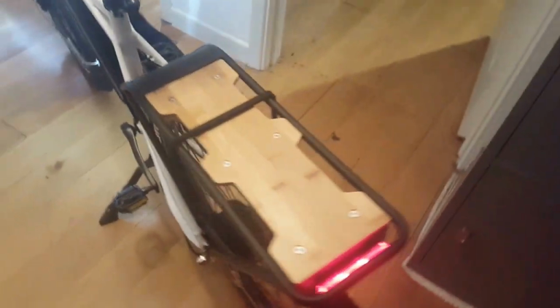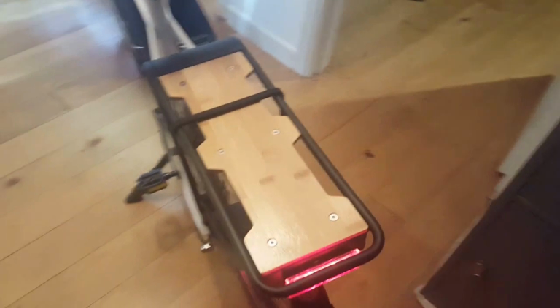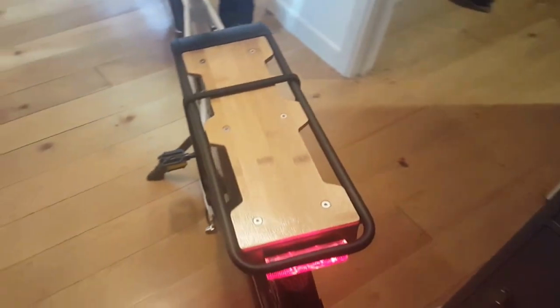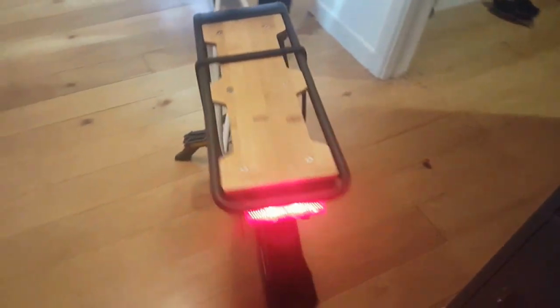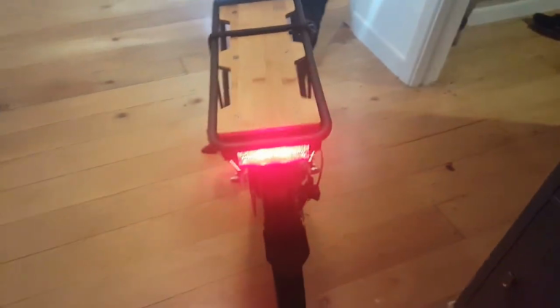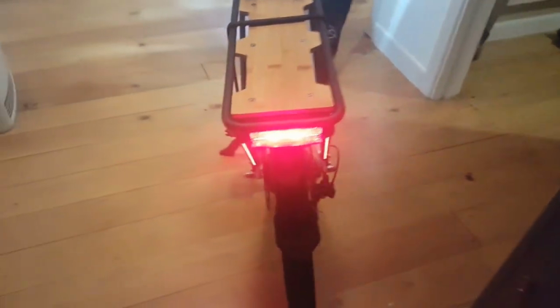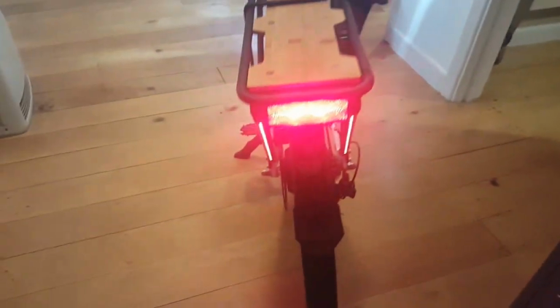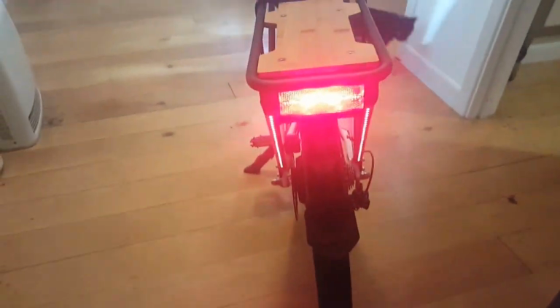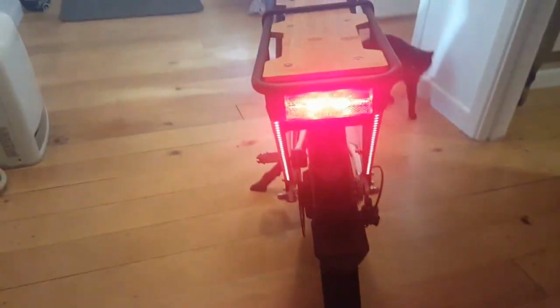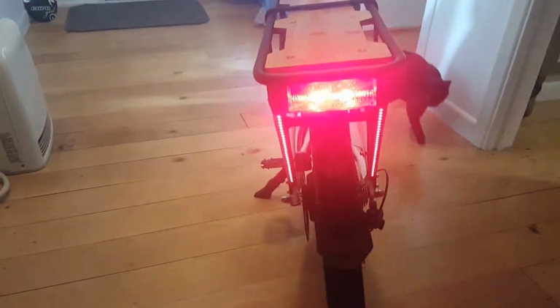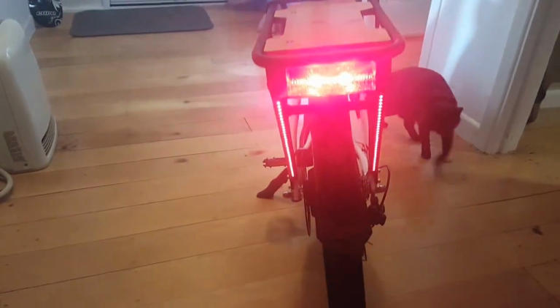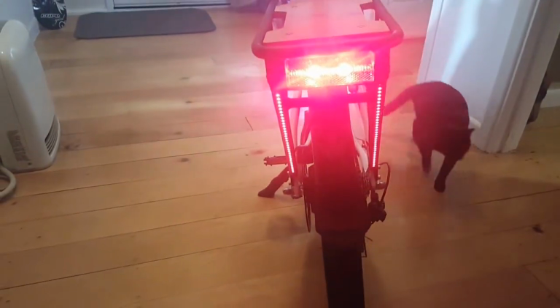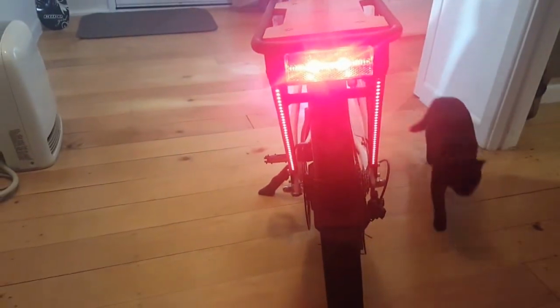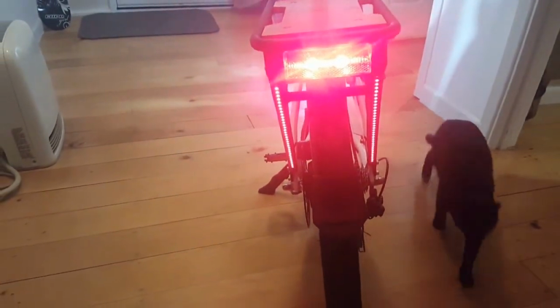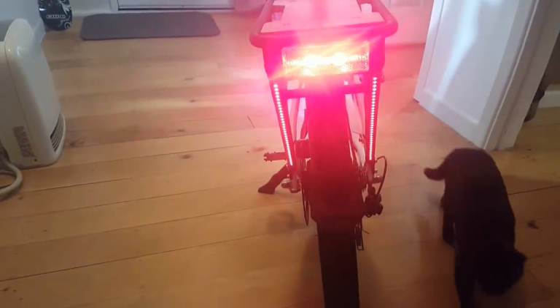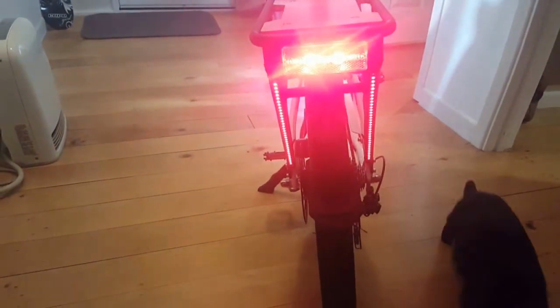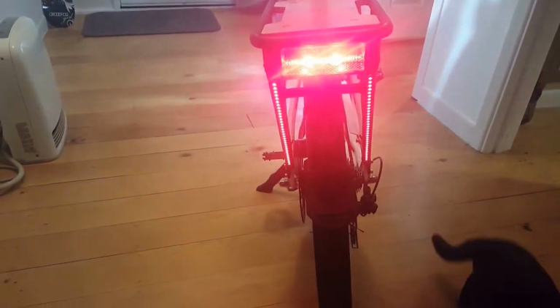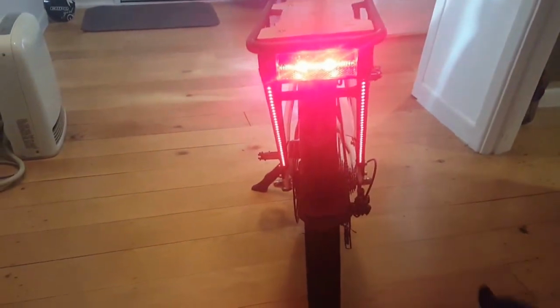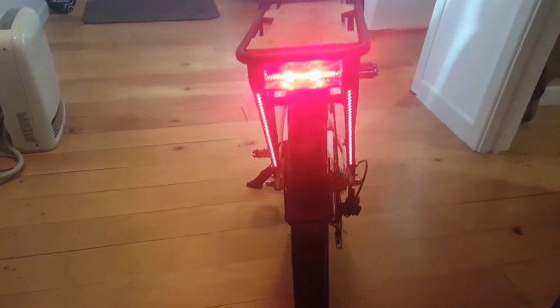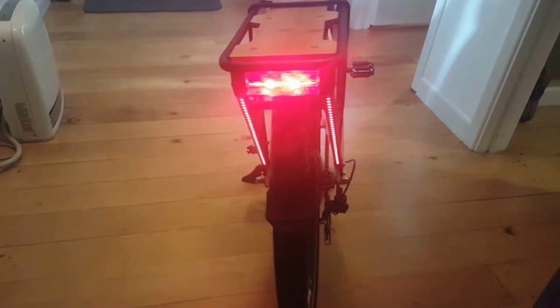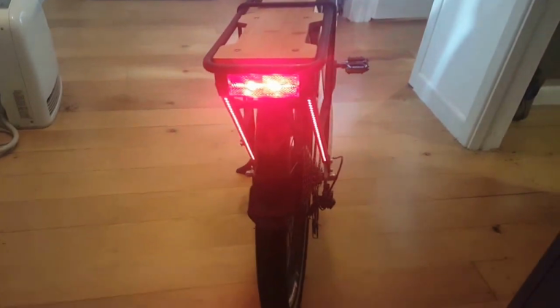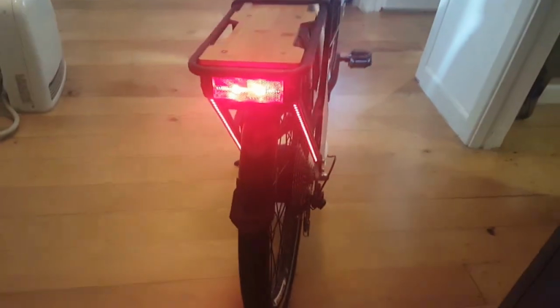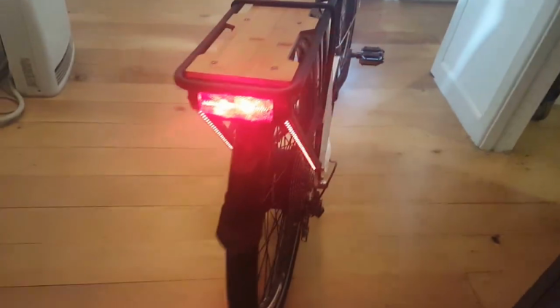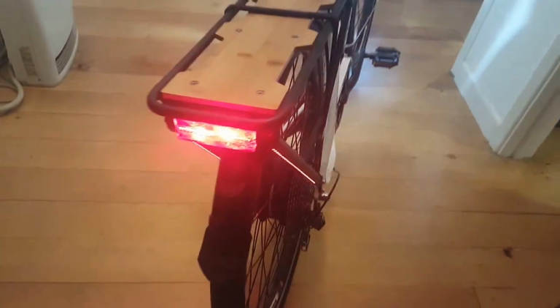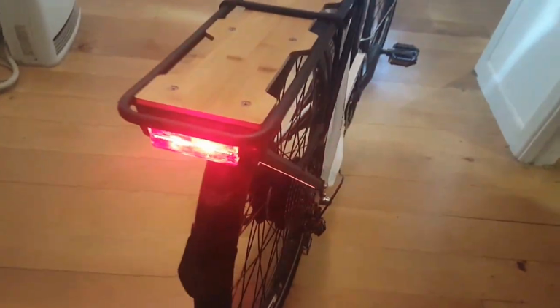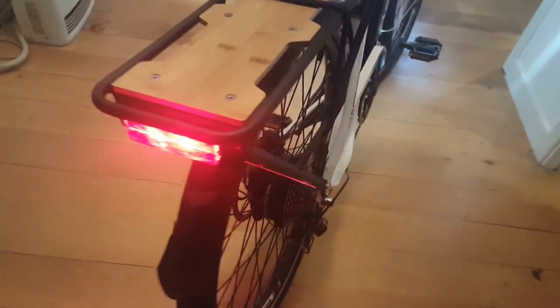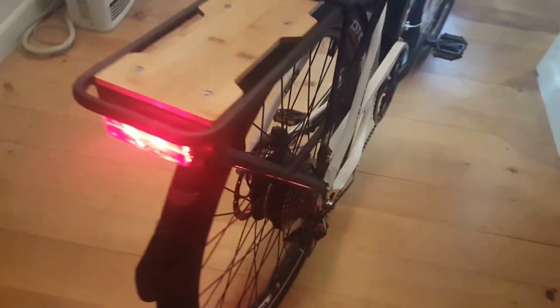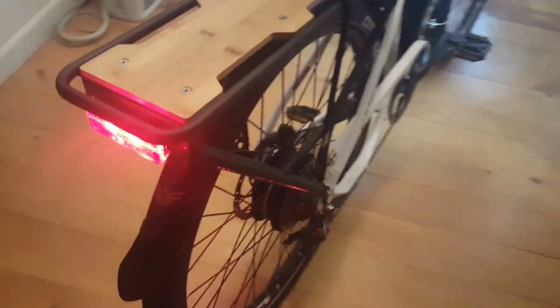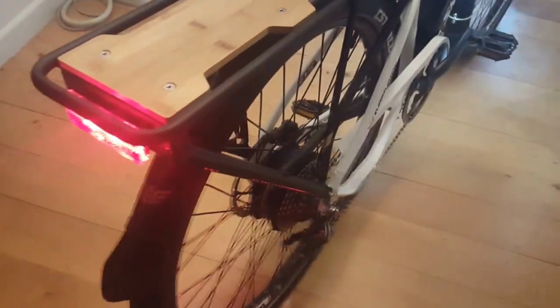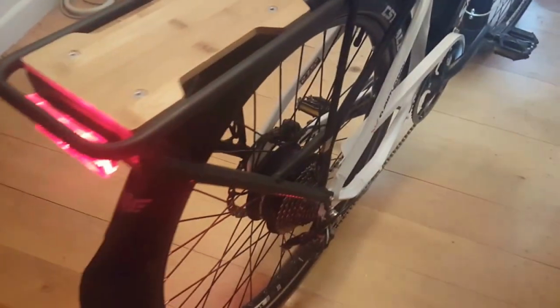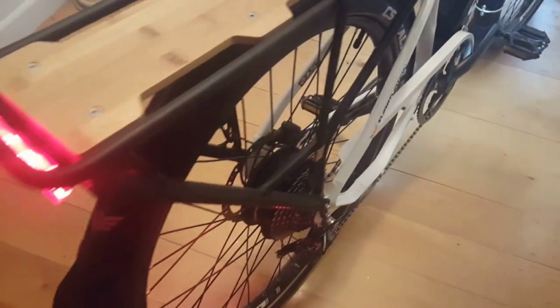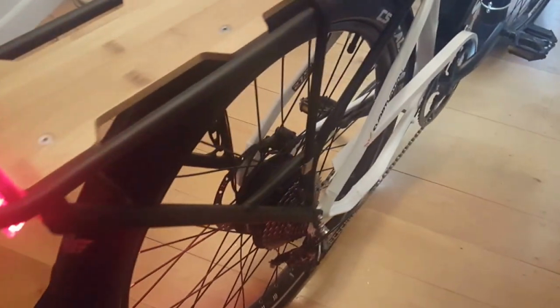Going around the back, you've got your LED strip down lights and rear light, and your gear system down here.